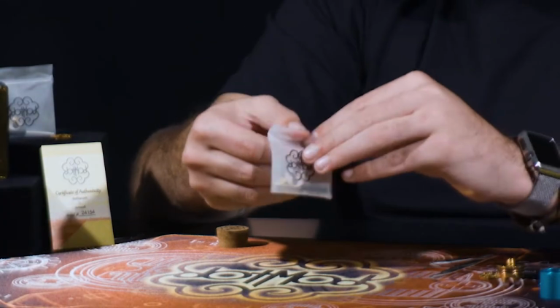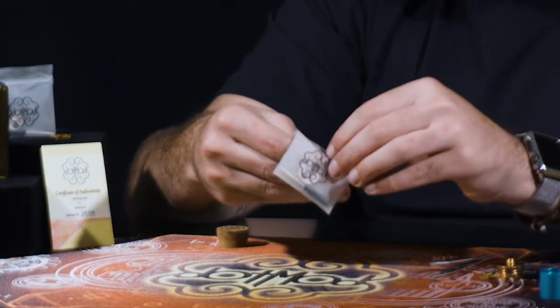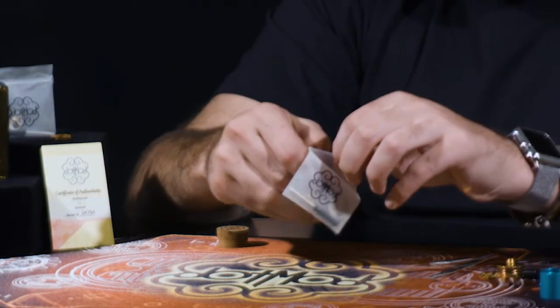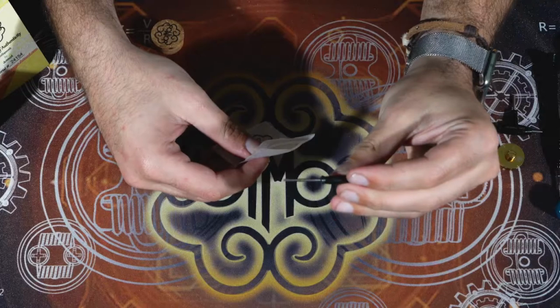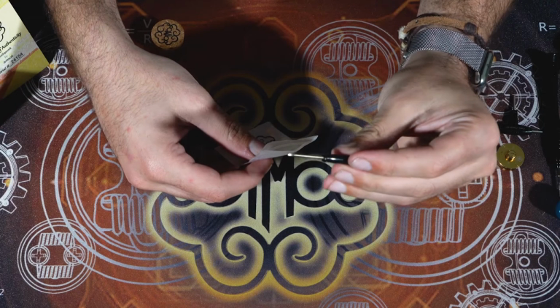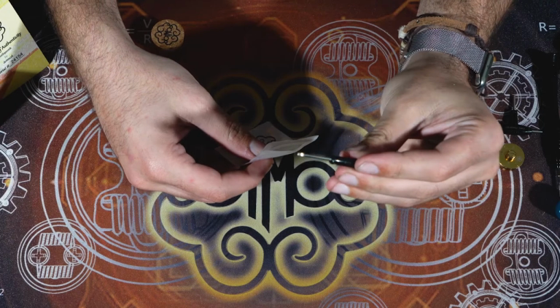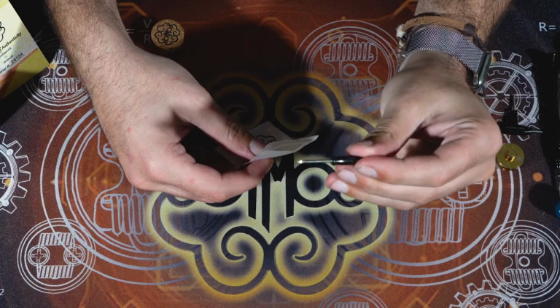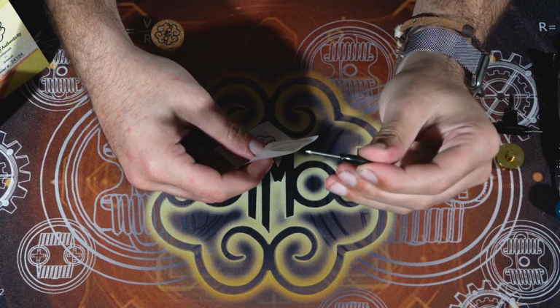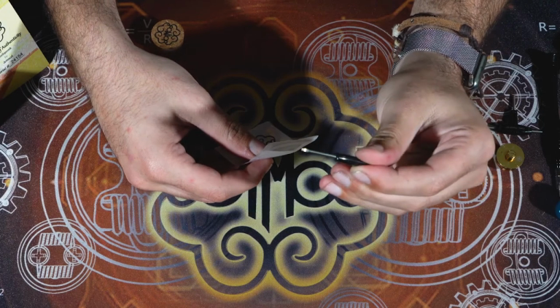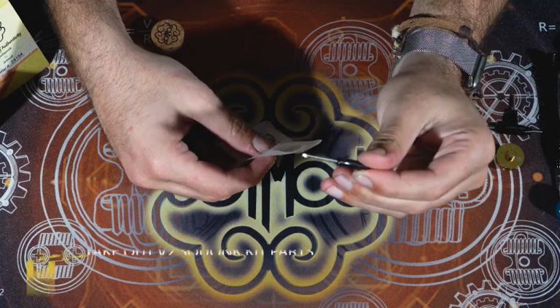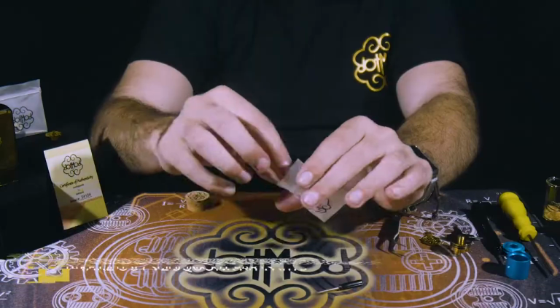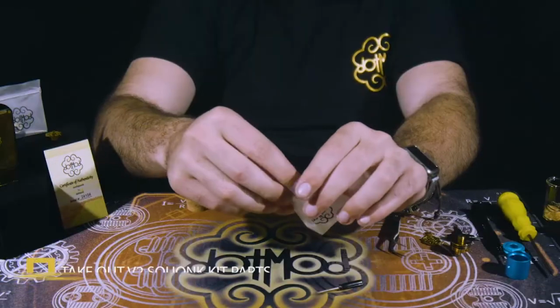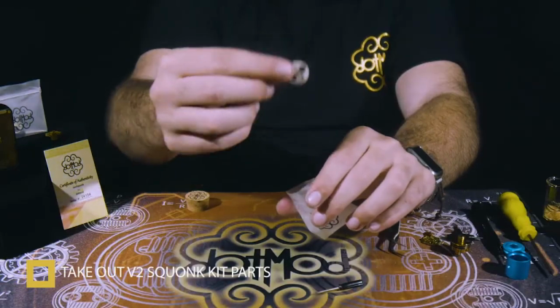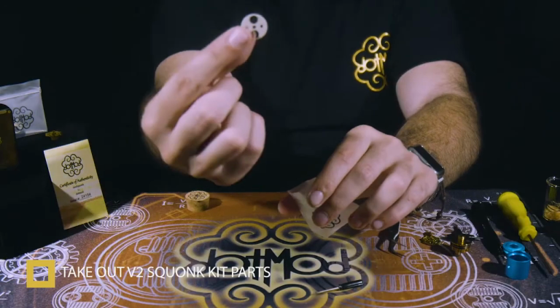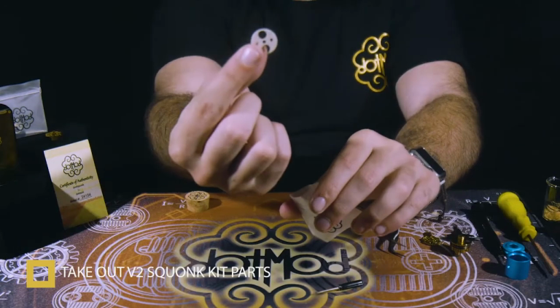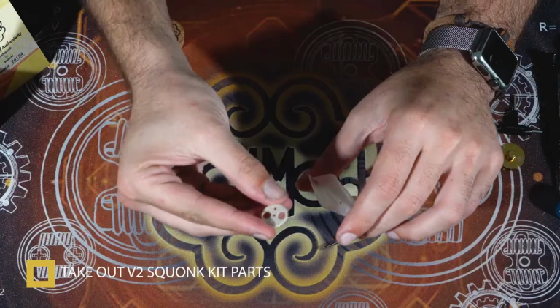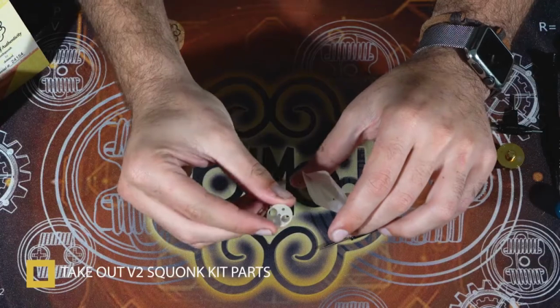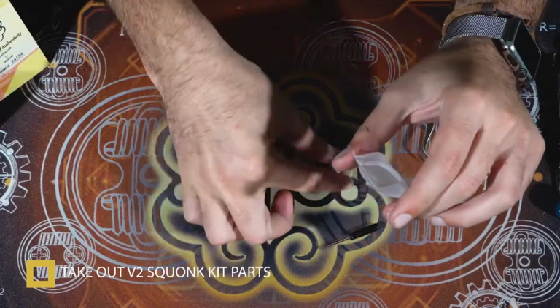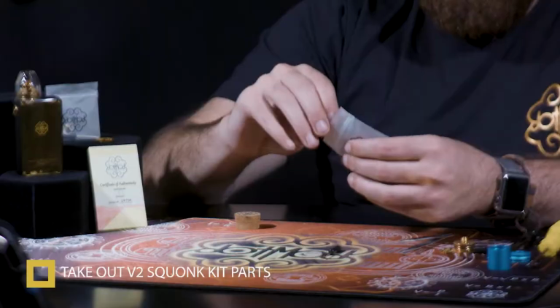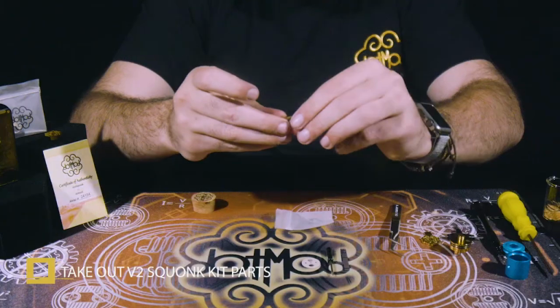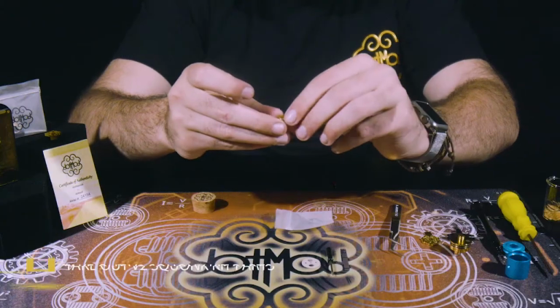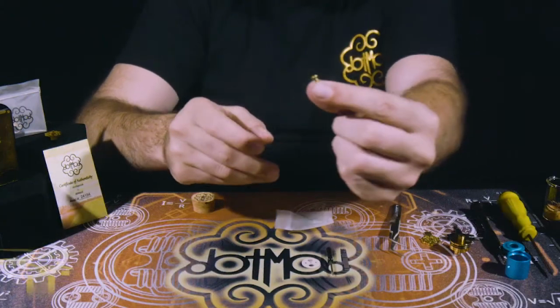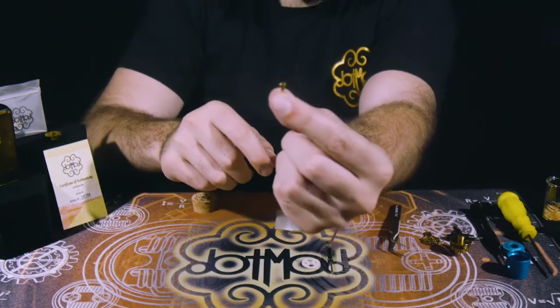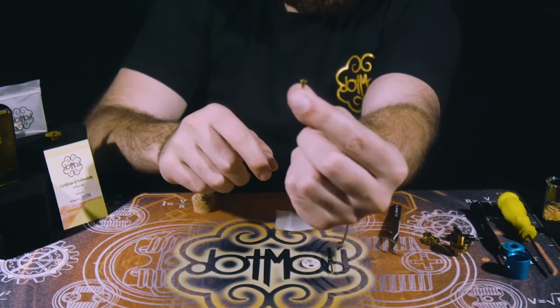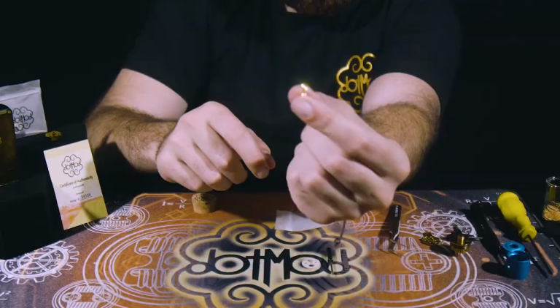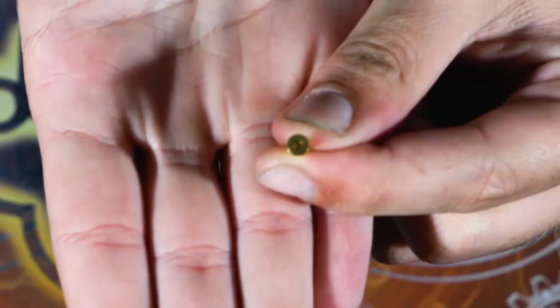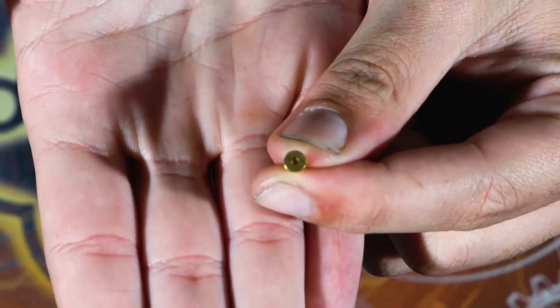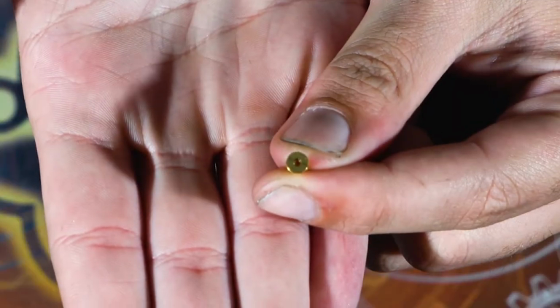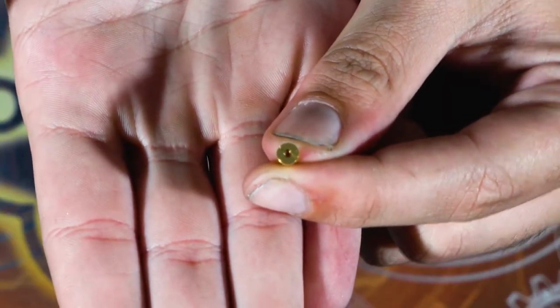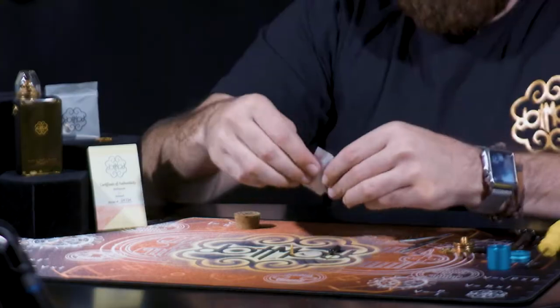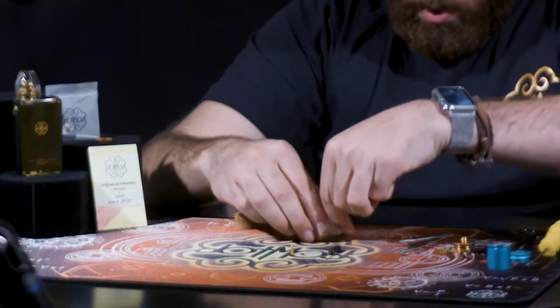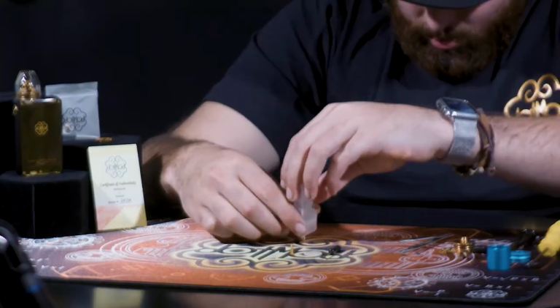So in this little packet, we got the T4 screwdriver, we got the V2 deck, we have the hollow squonk pin, and the replacement screws.